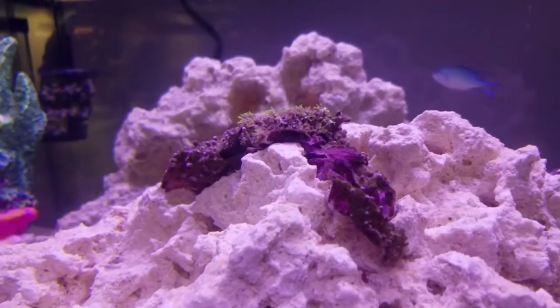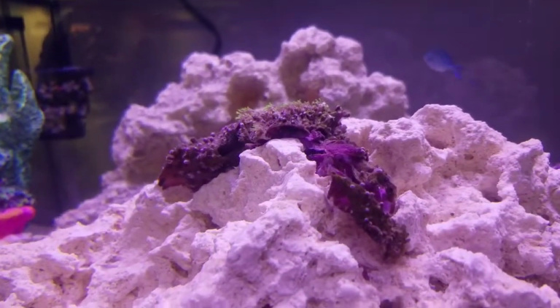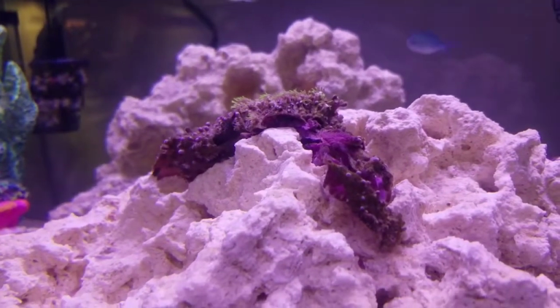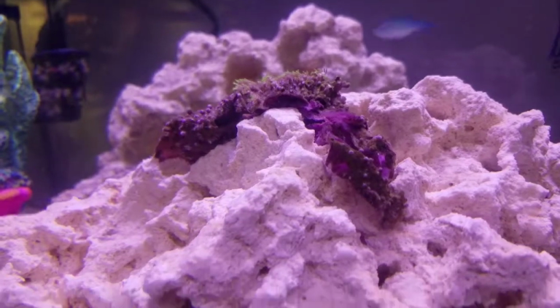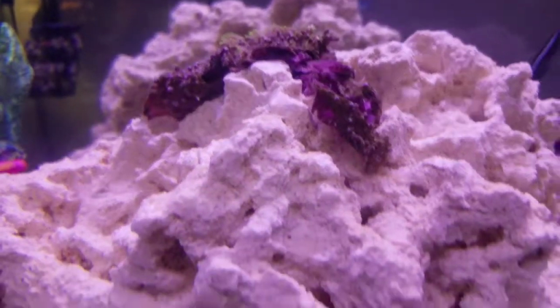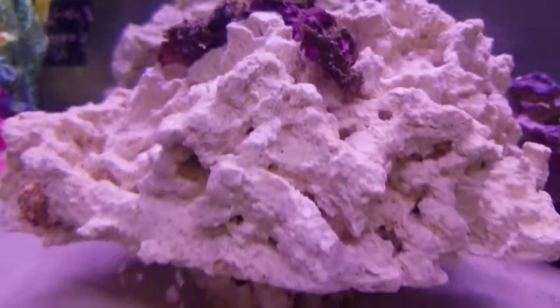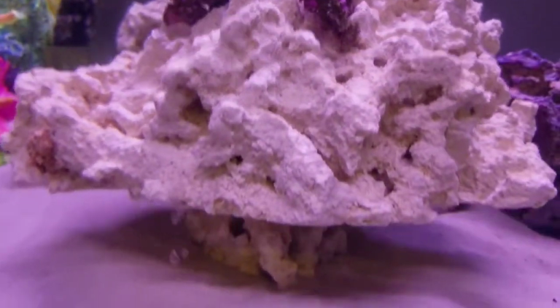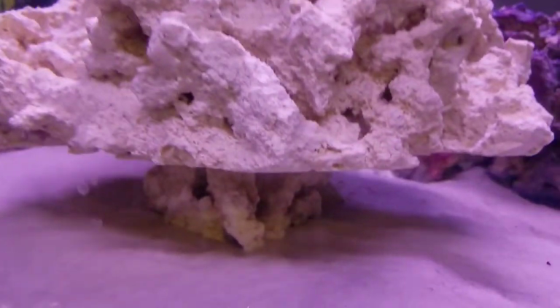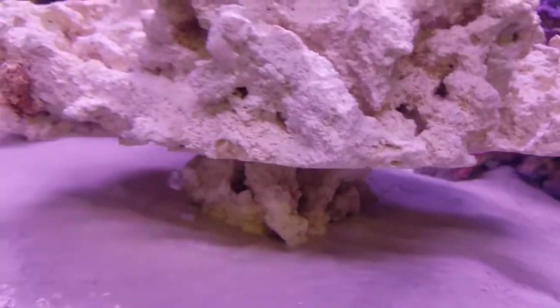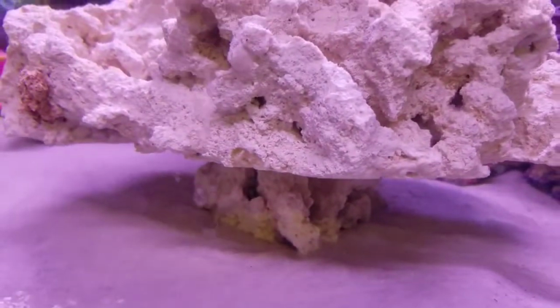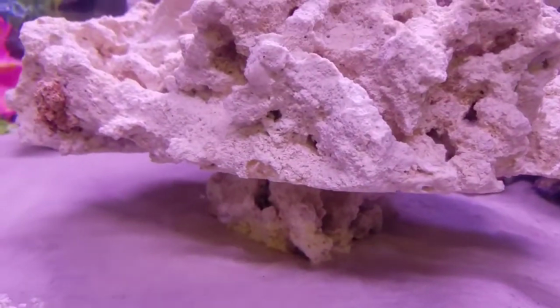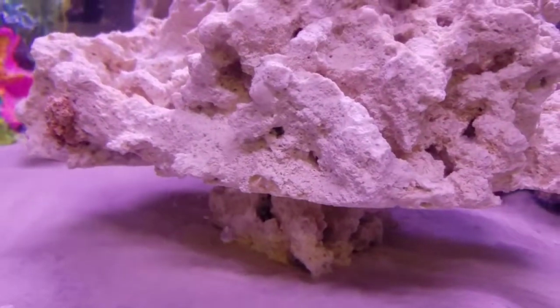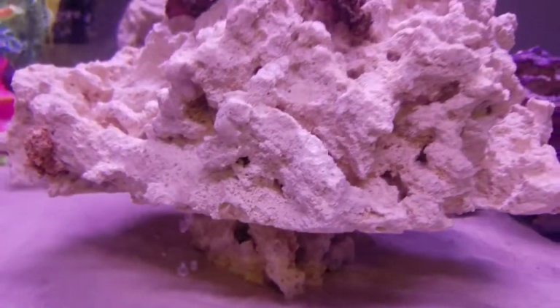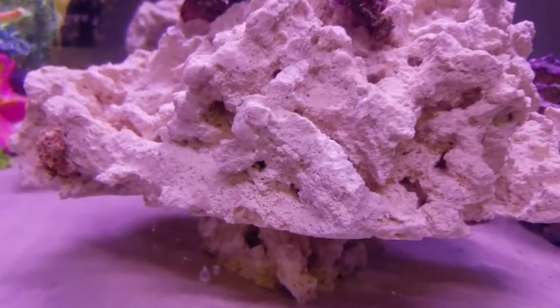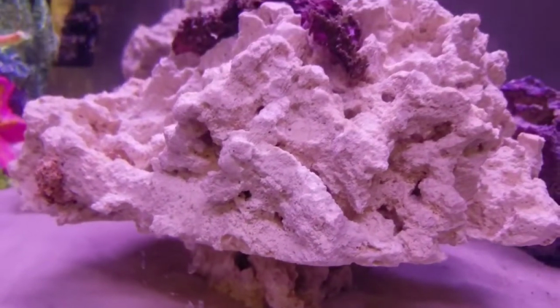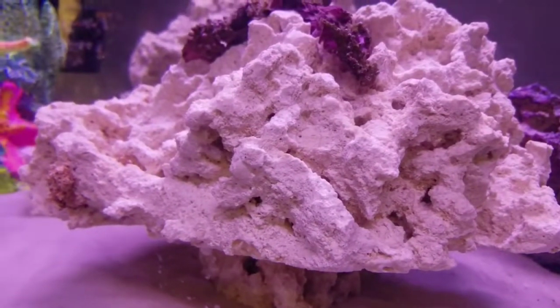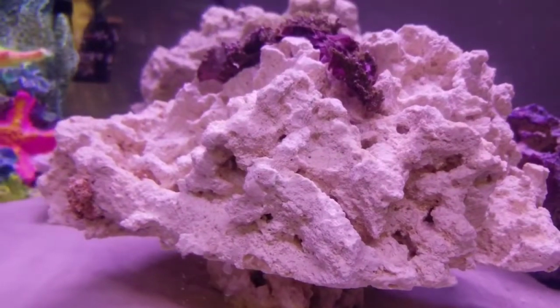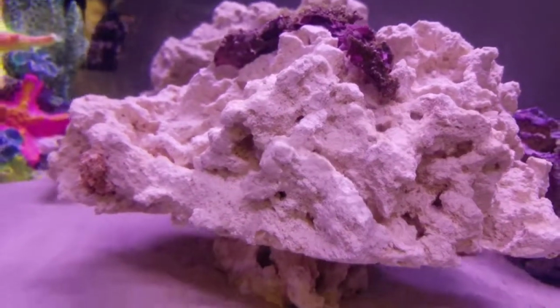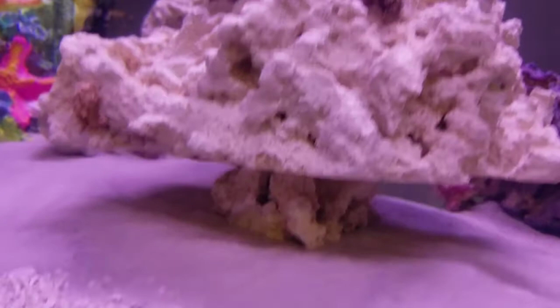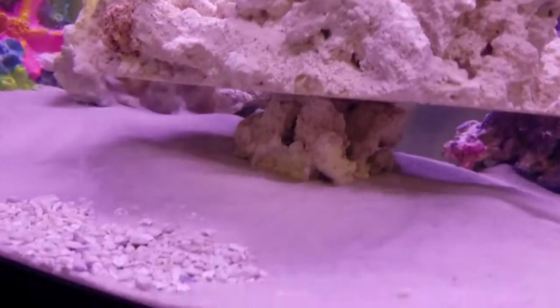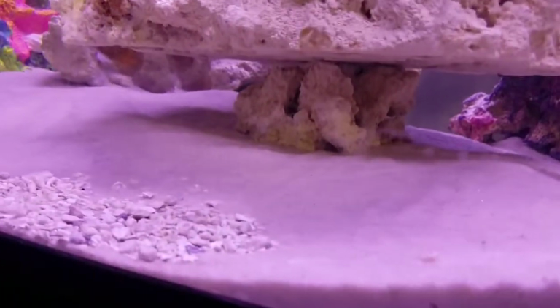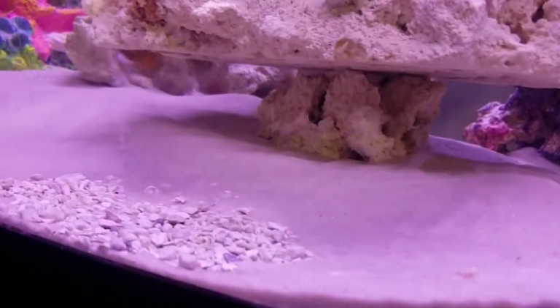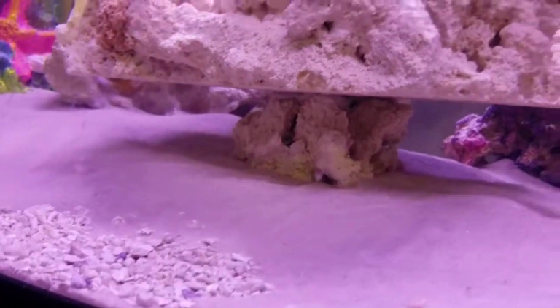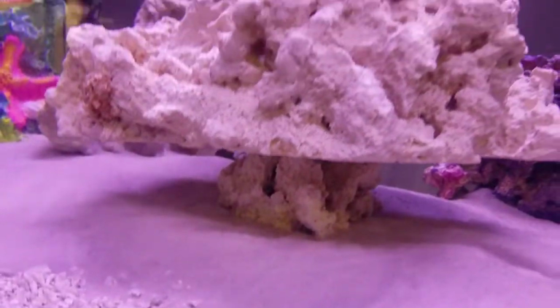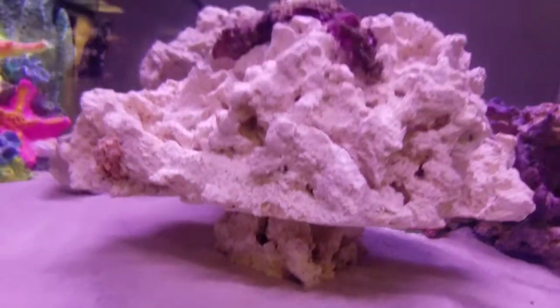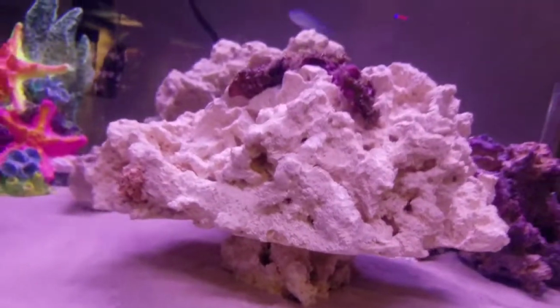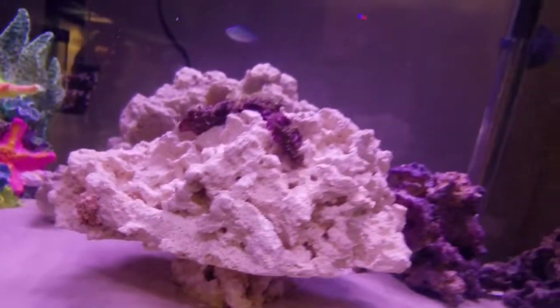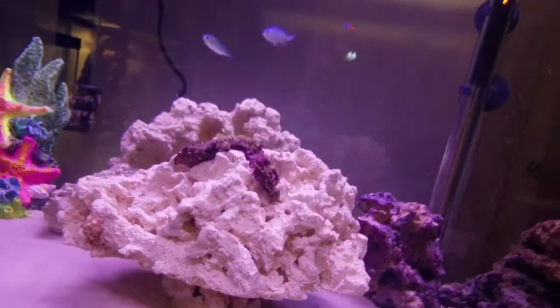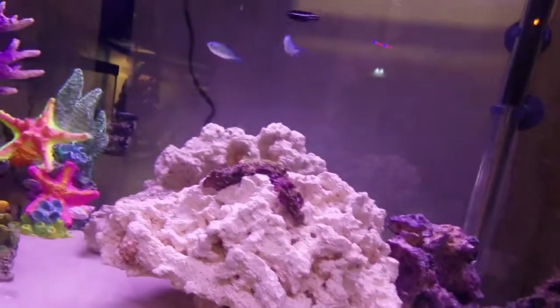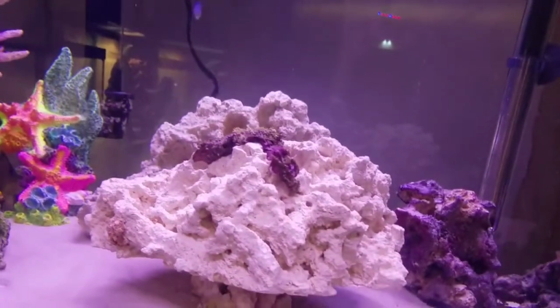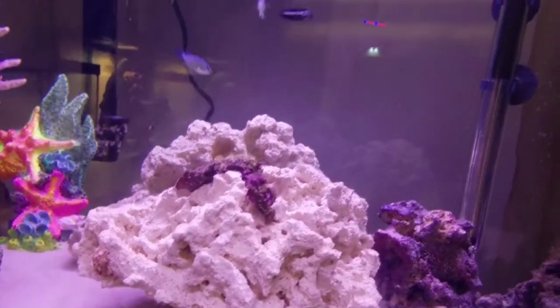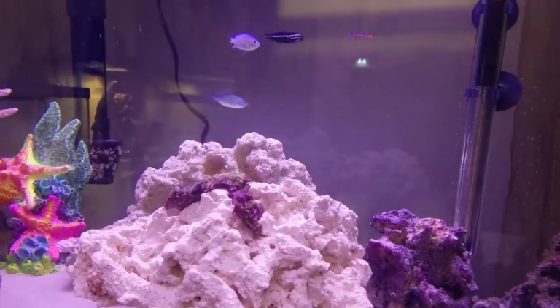I added a piece of Marco rock, which is right here. This company sold it pre-welded. It's a pretty neat little piece — kind of a weird clip-type thing.